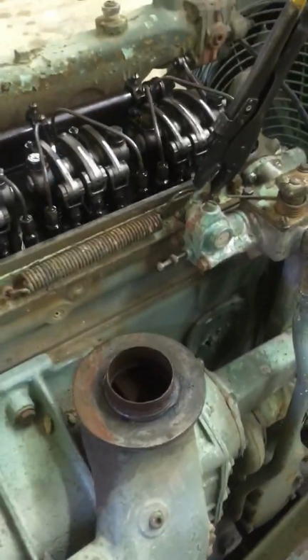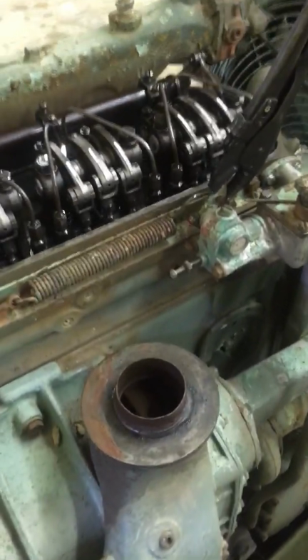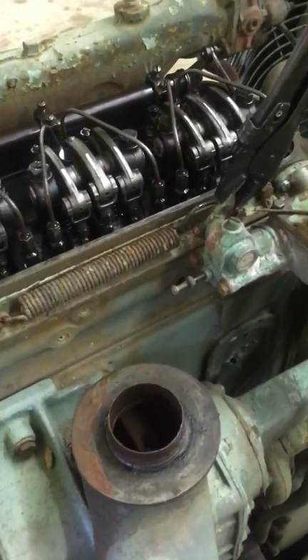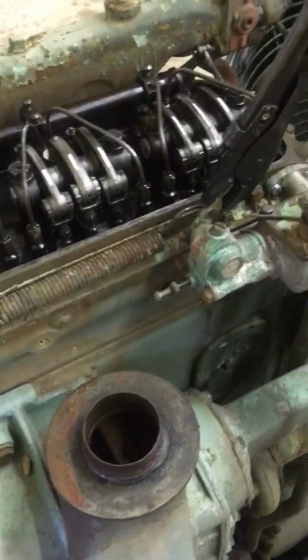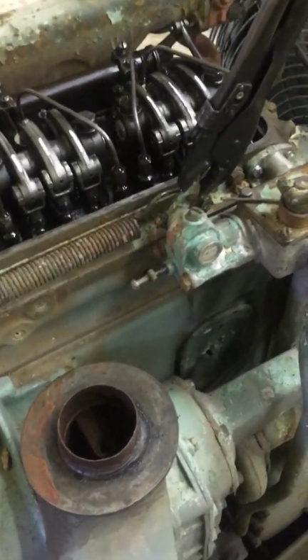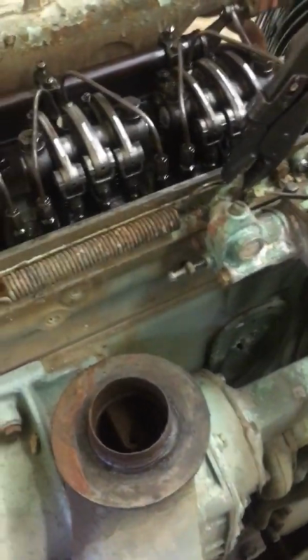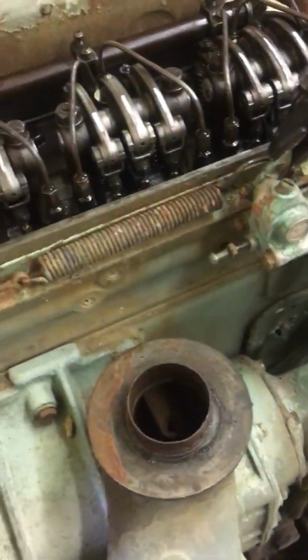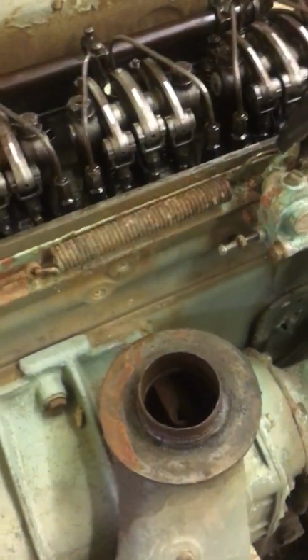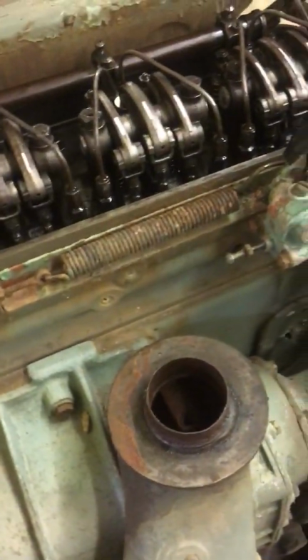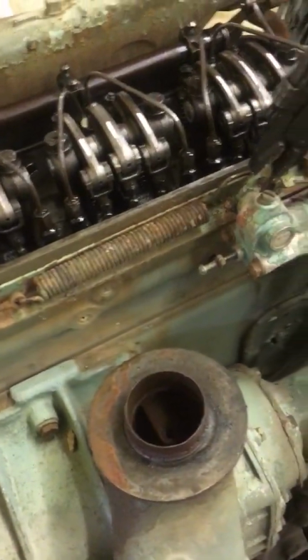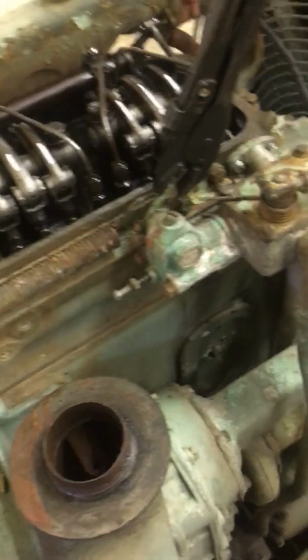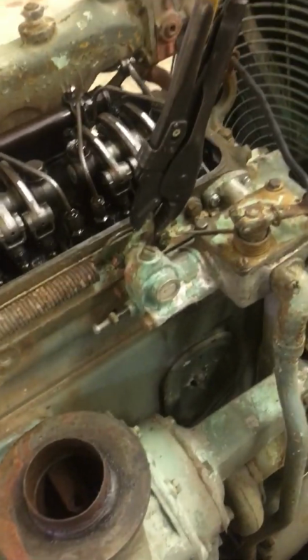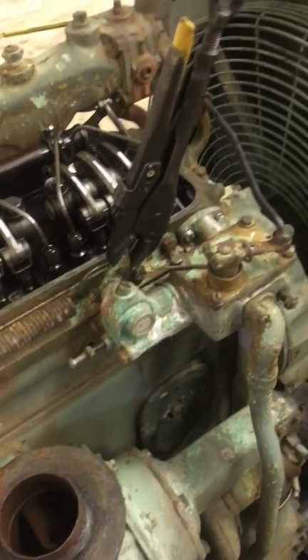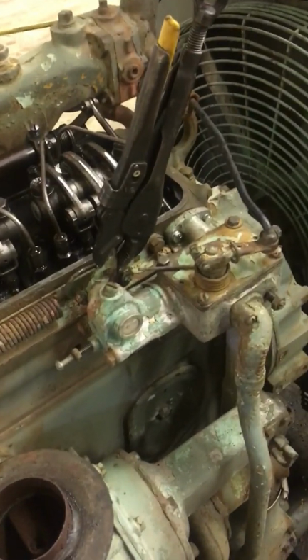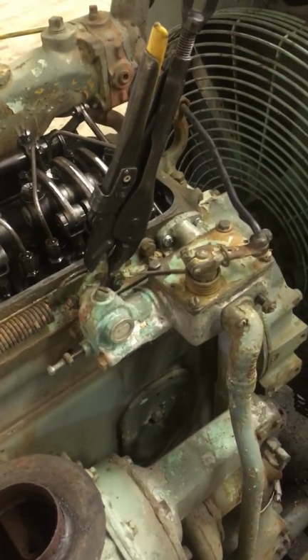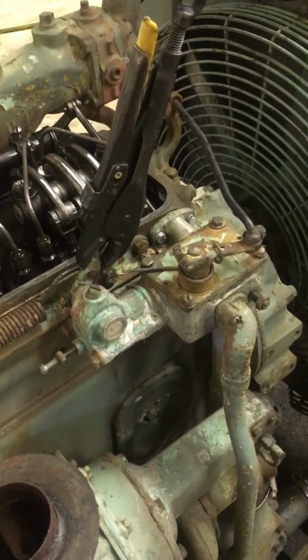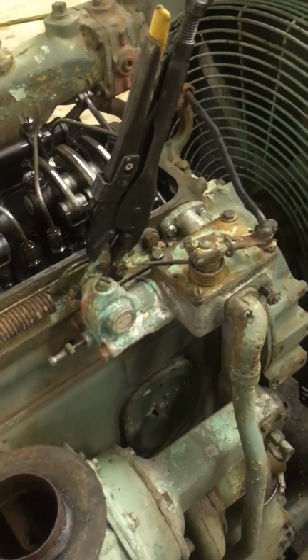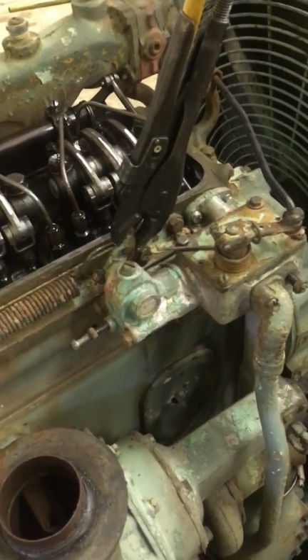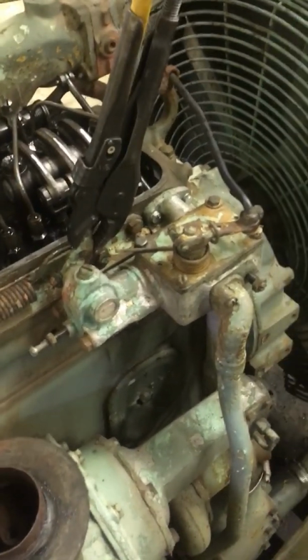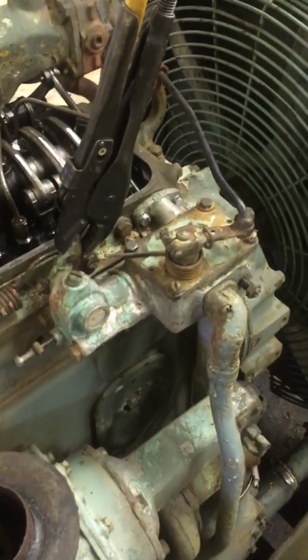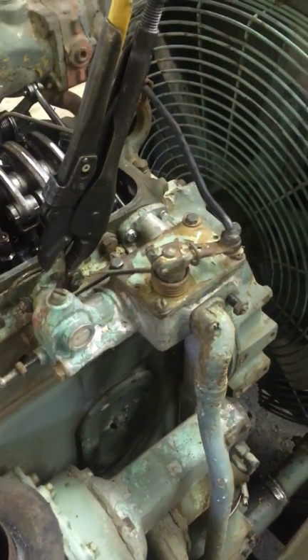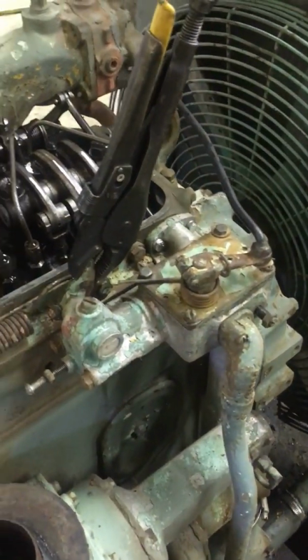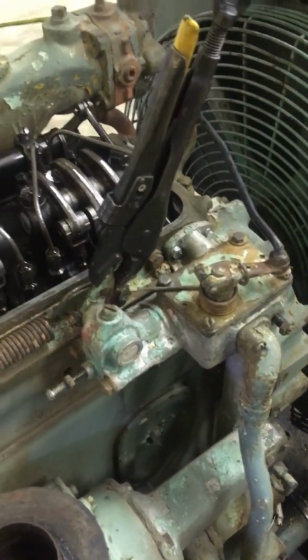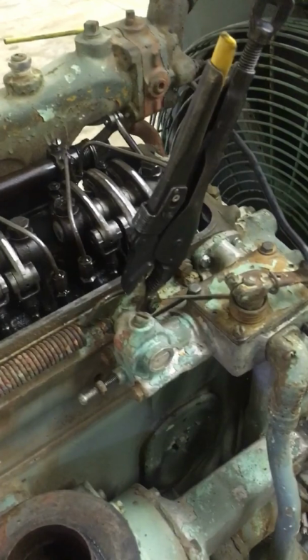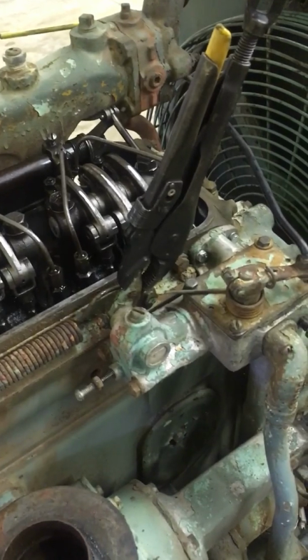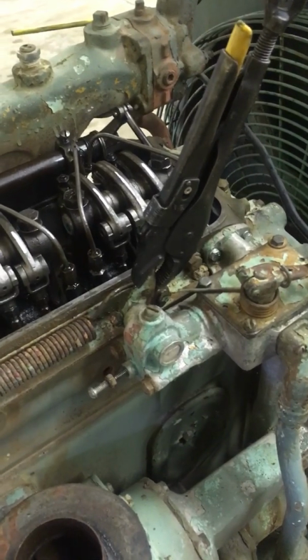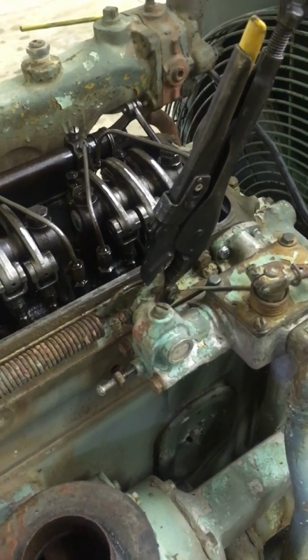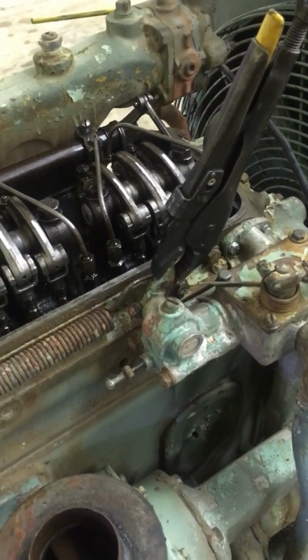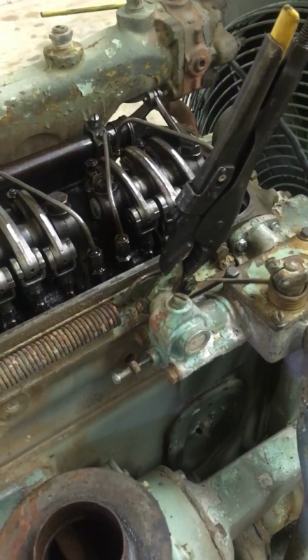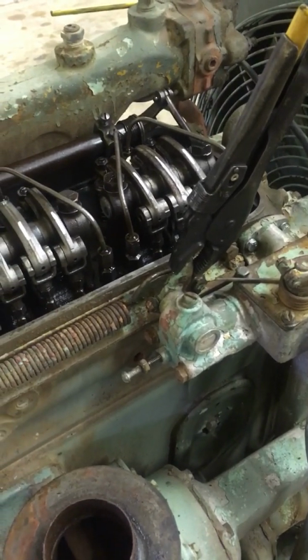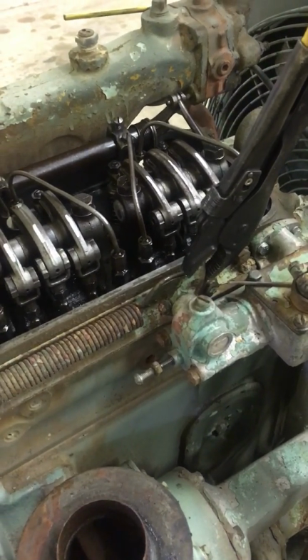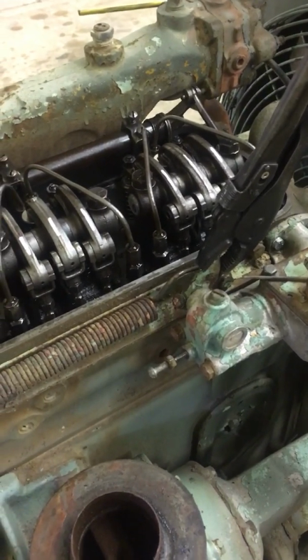Hey everyone, we're back on the 671. We just did the setting the gap inside the governor. Next is setting all the injector racks.